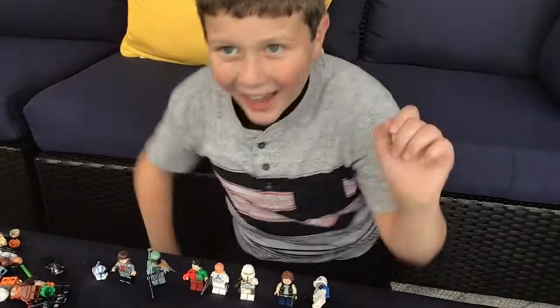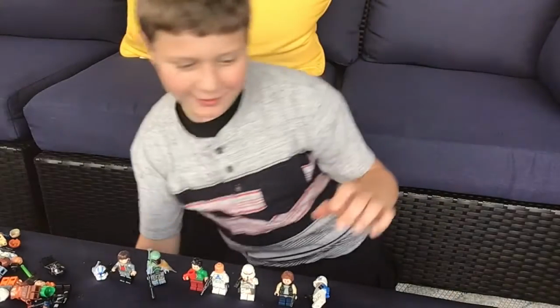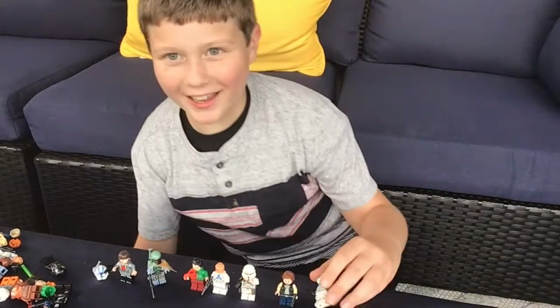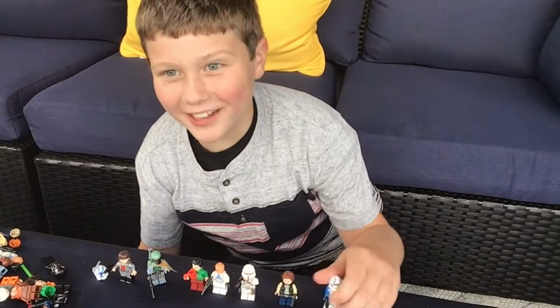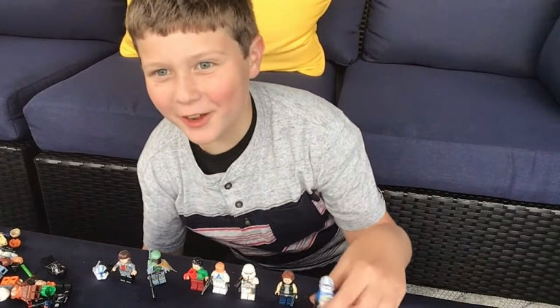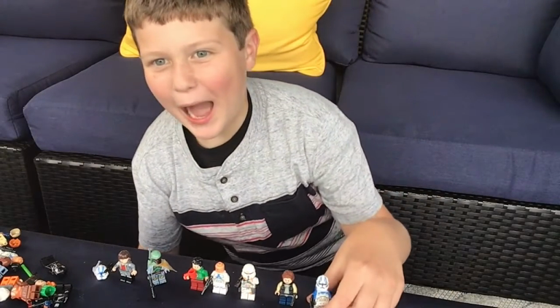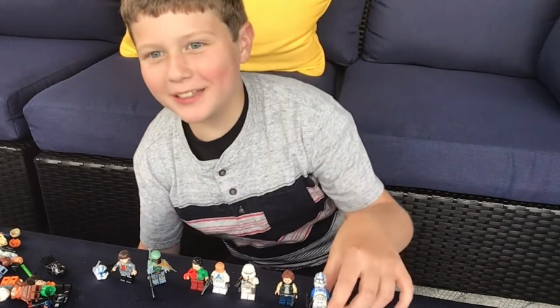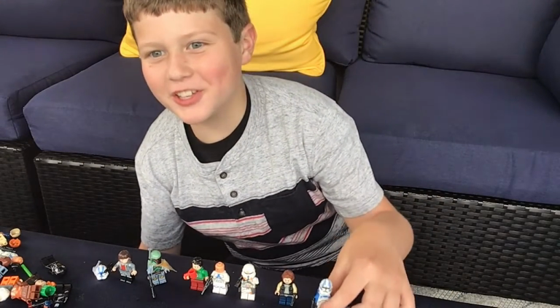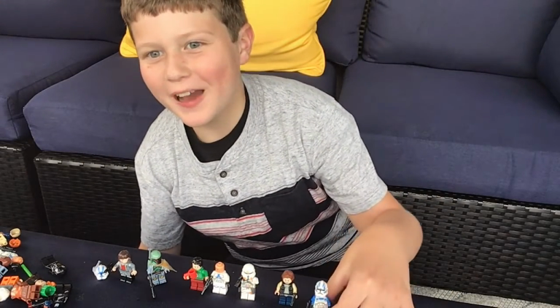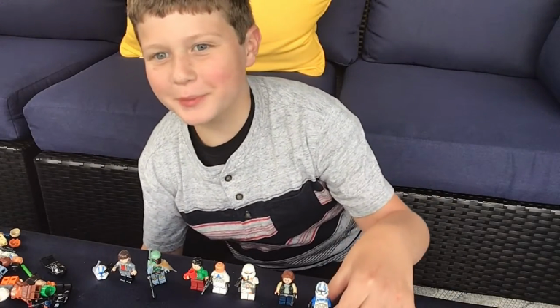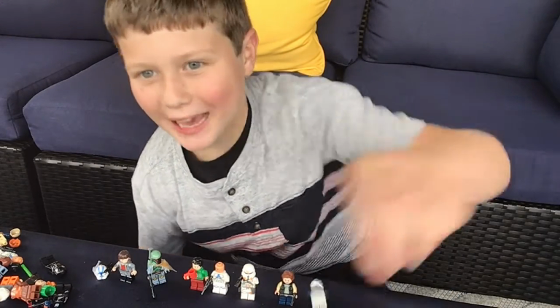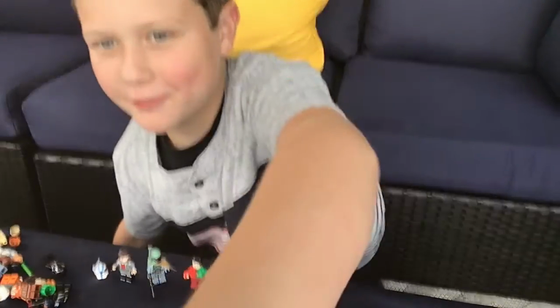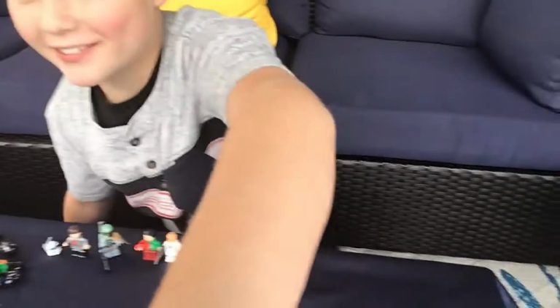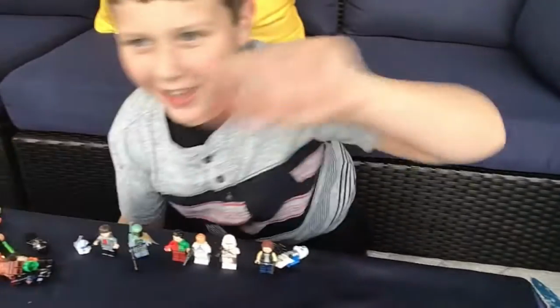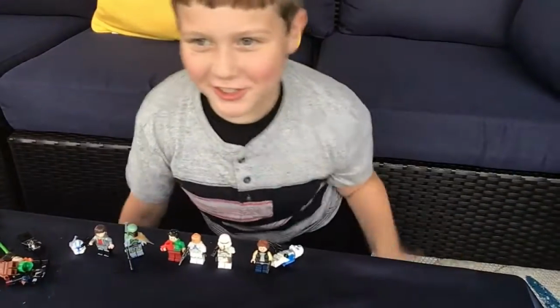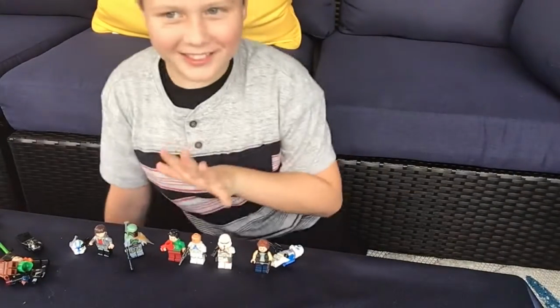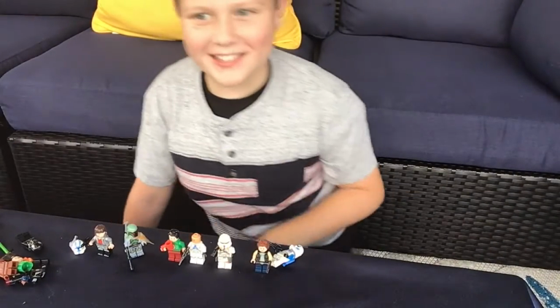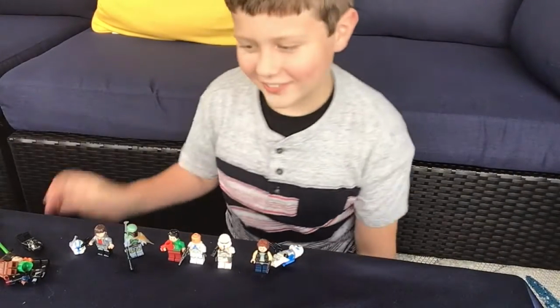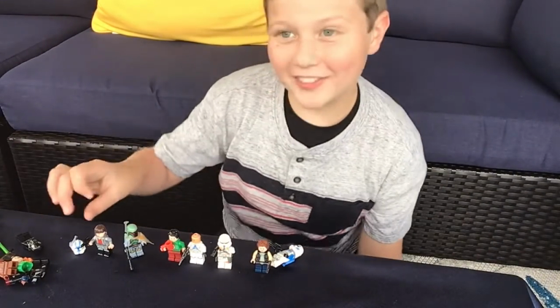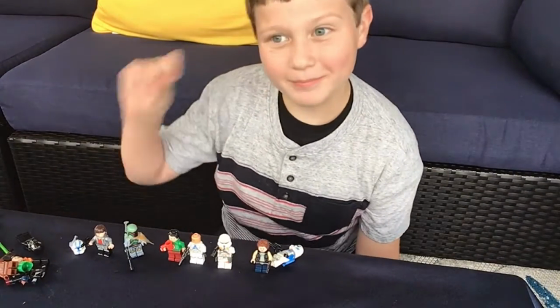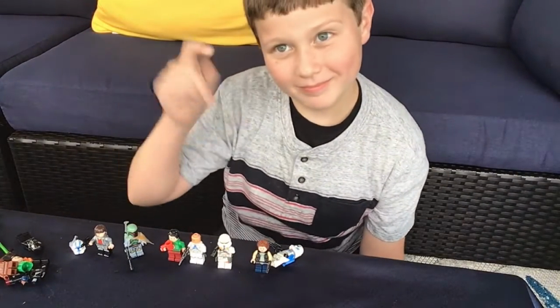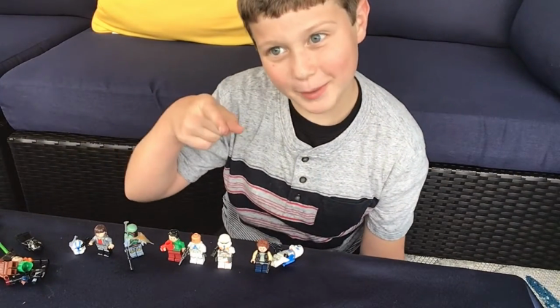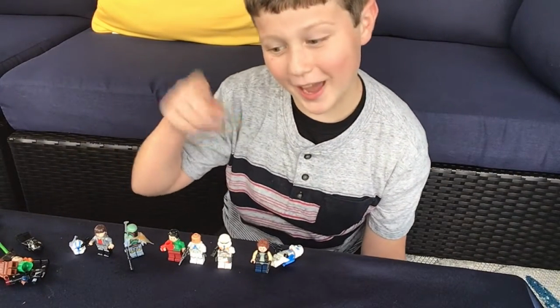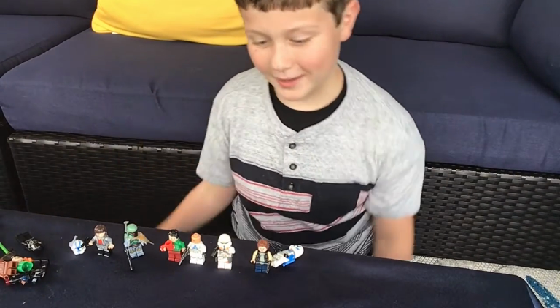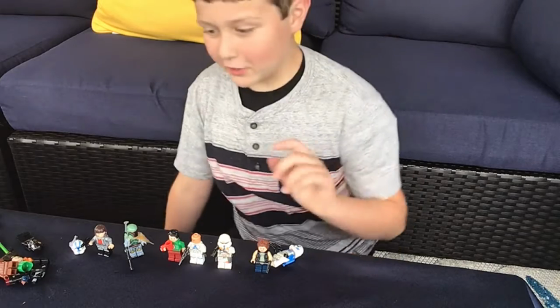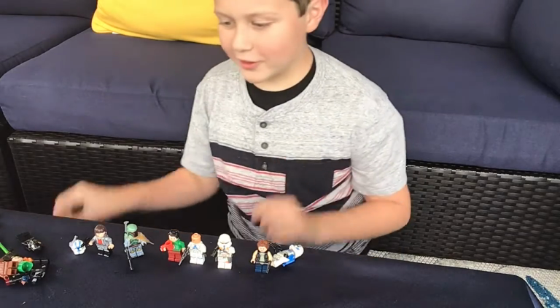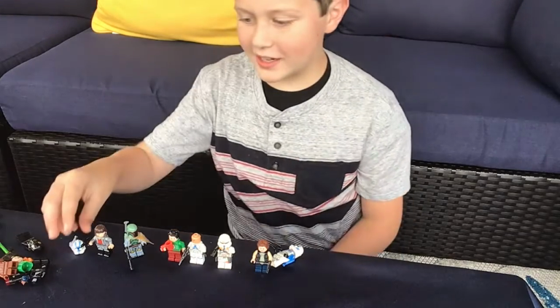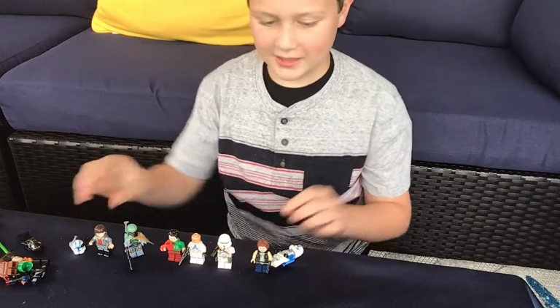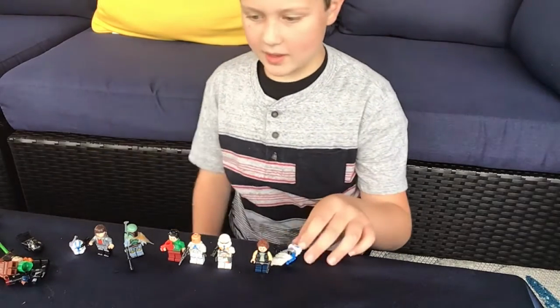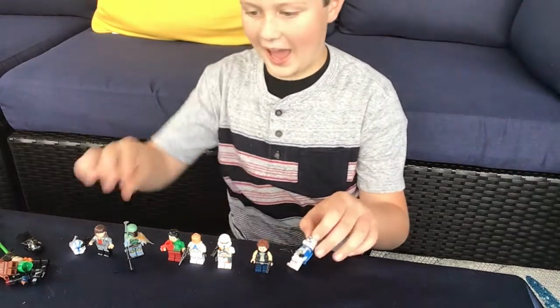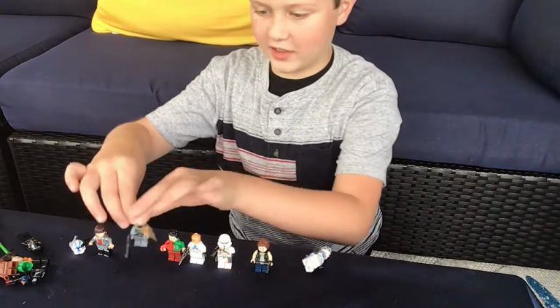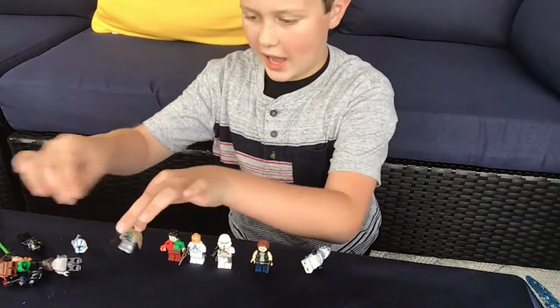Hi guys, so today's Lego time video I will be teaching you how to make a Captain Rex, and let me tell you what you're gonna need.